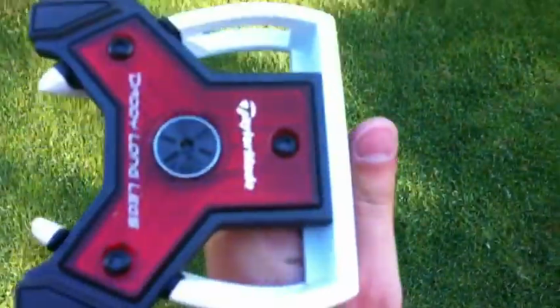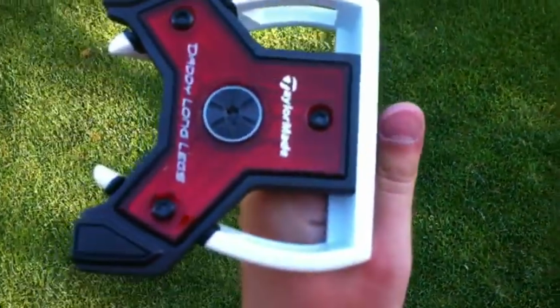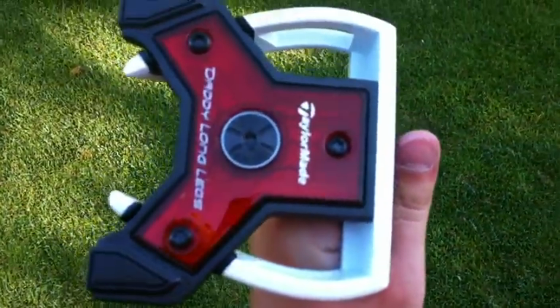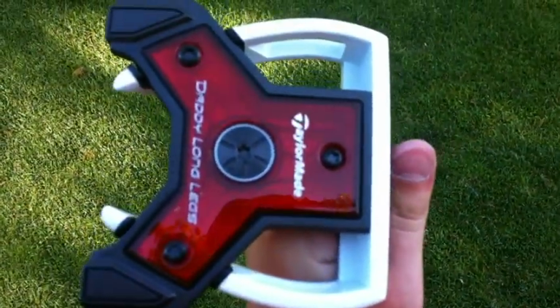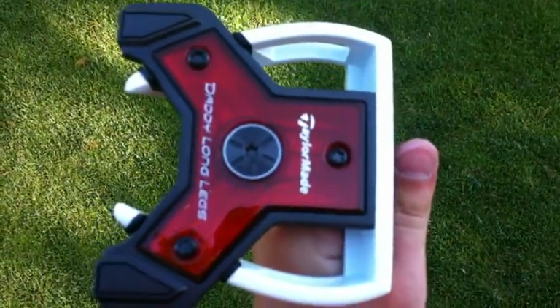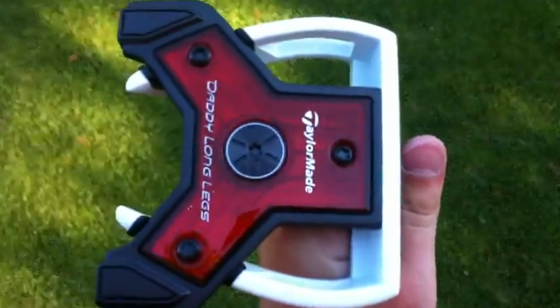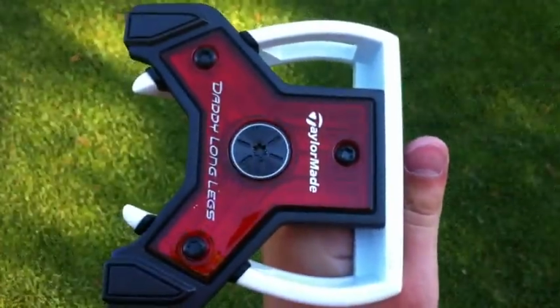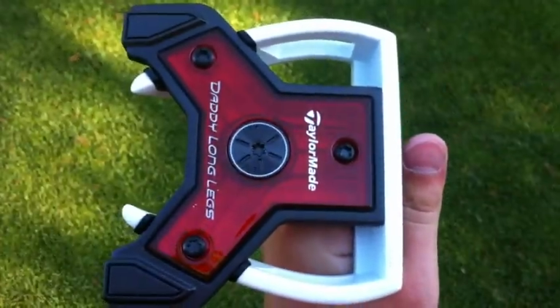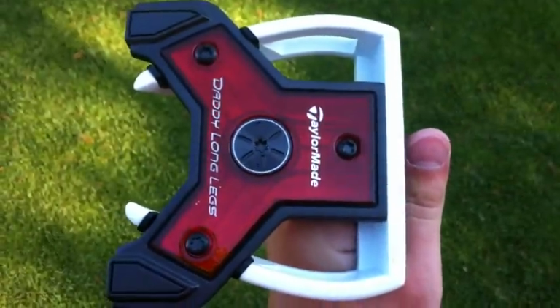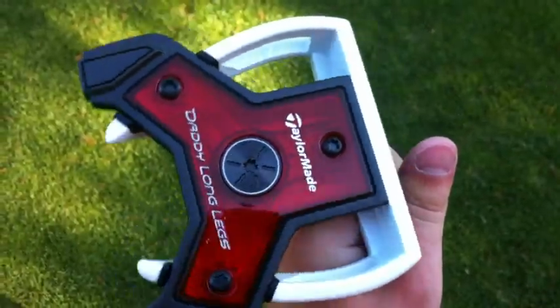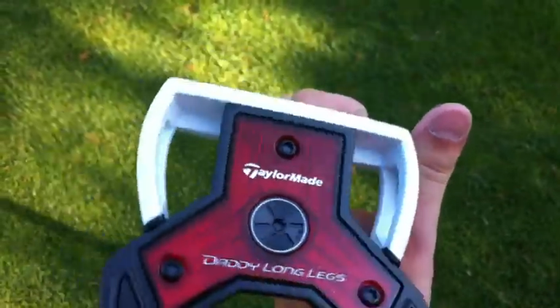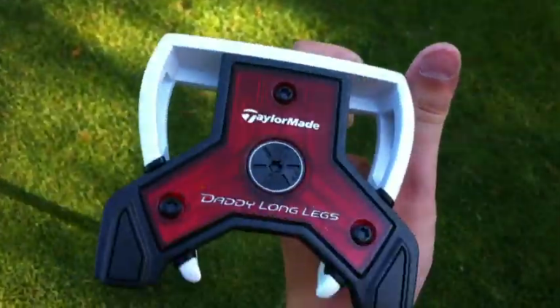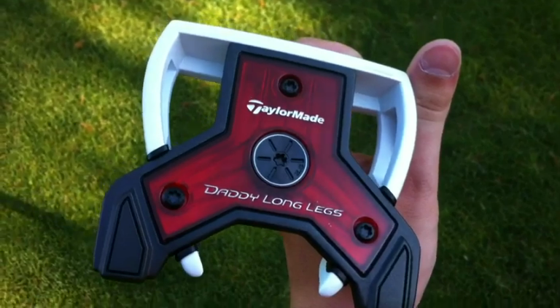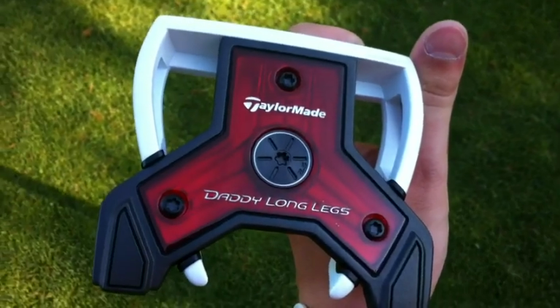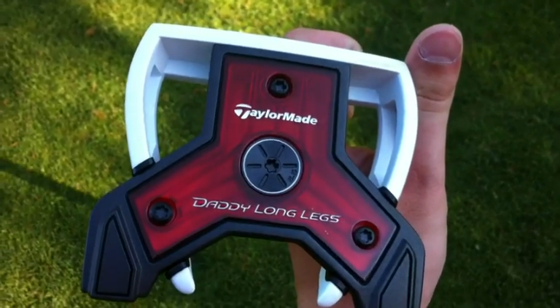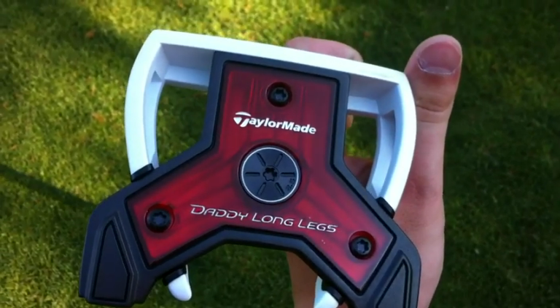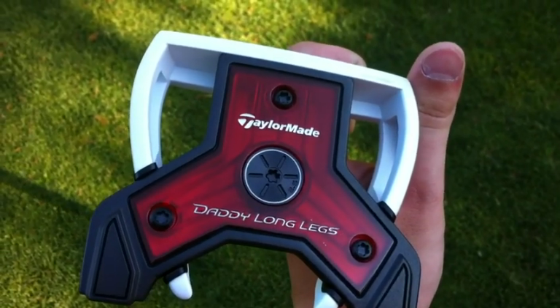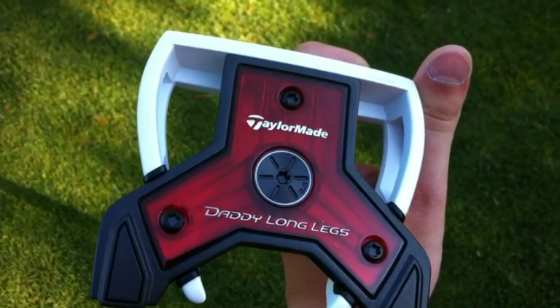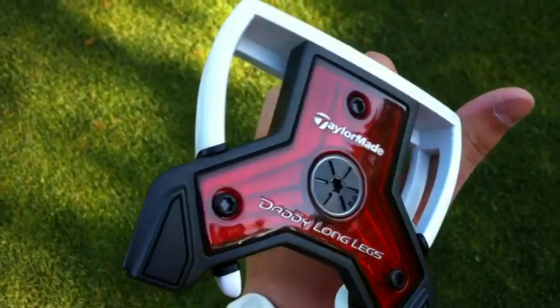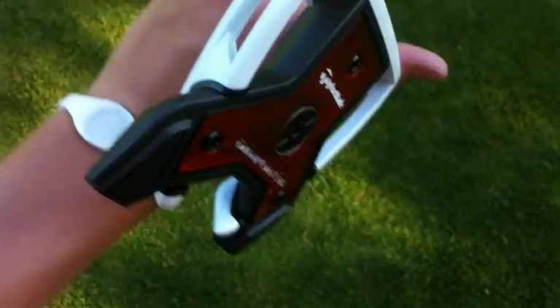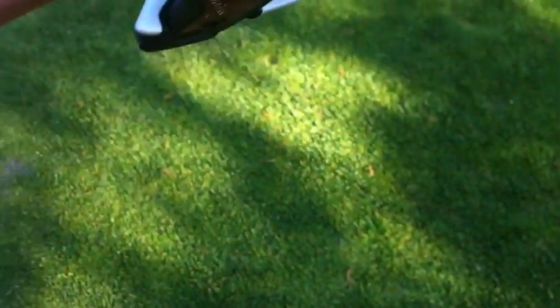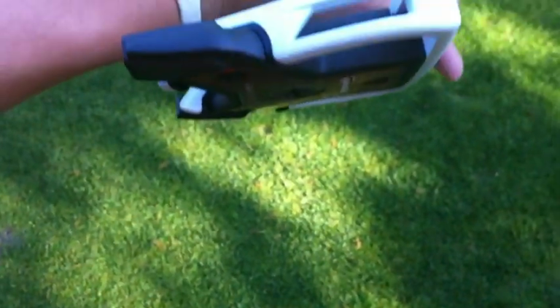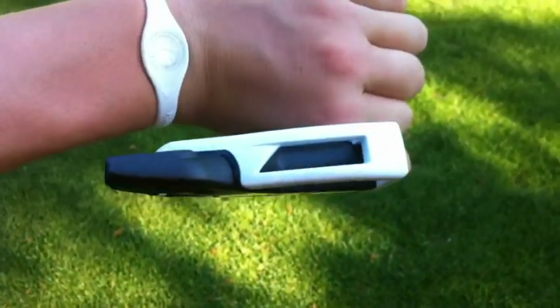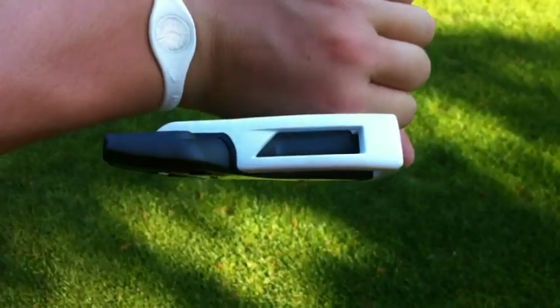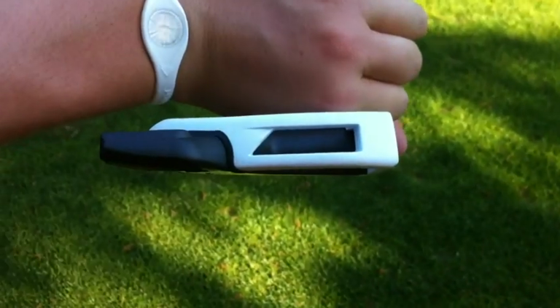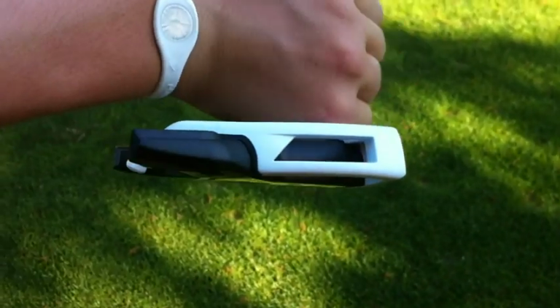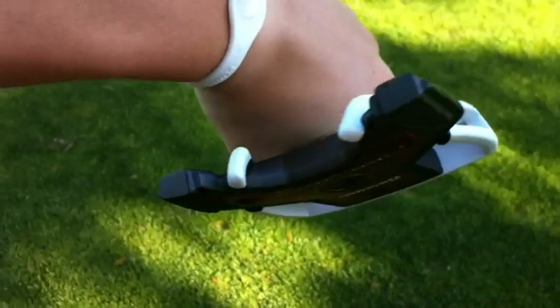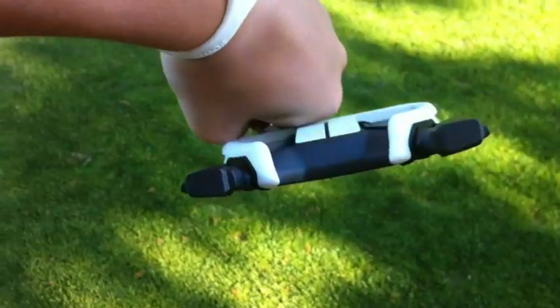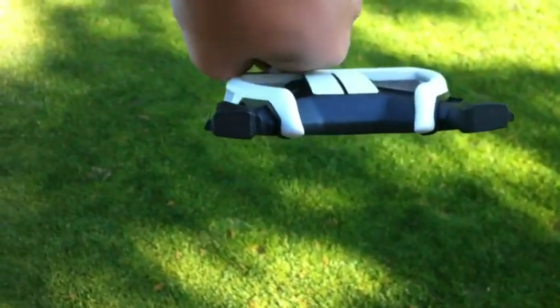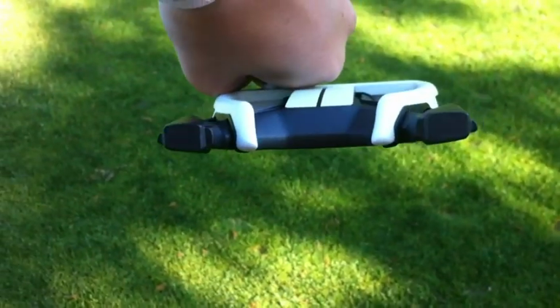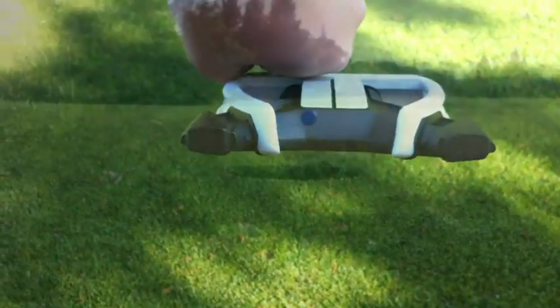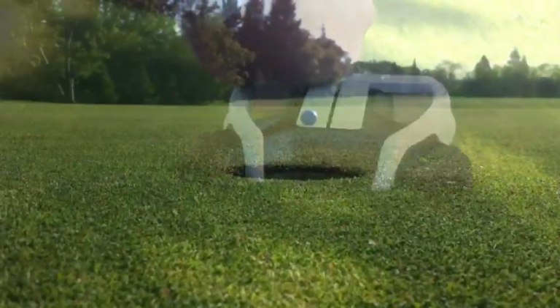The aesthetics of it are much more — a lot cleaner than the Spyder S putters or anything. I do actually quite like the looks of the putter, with the black contrasting the white.